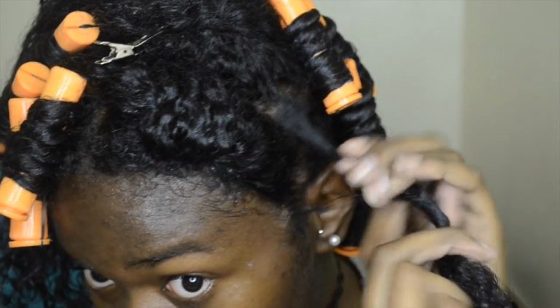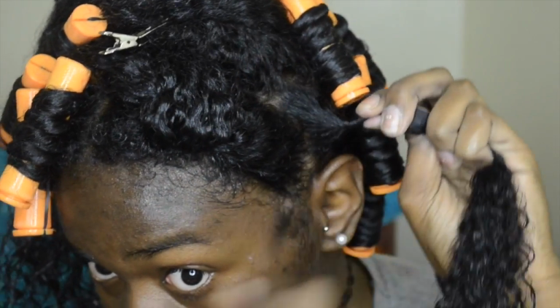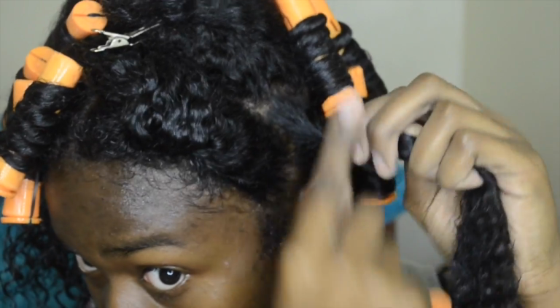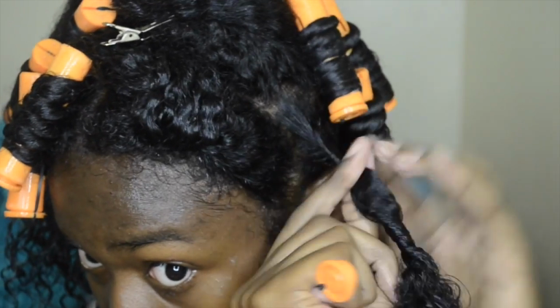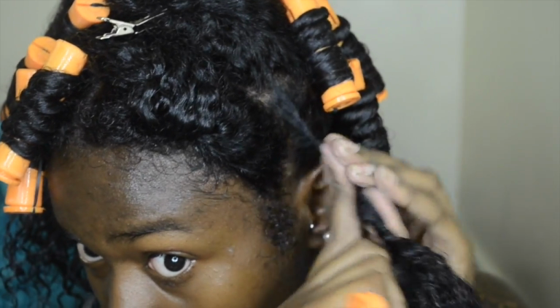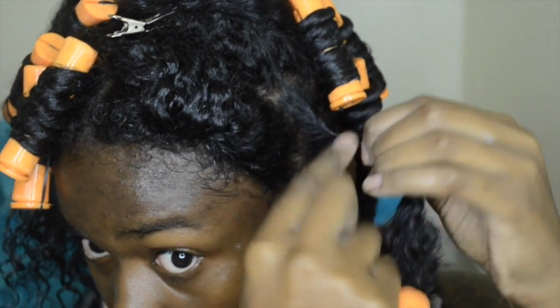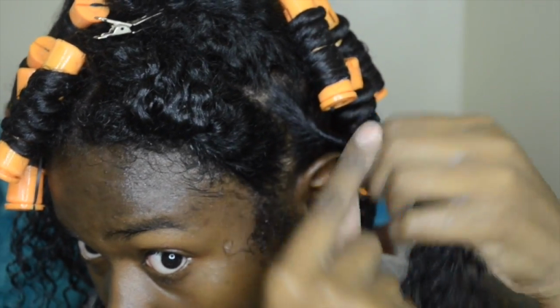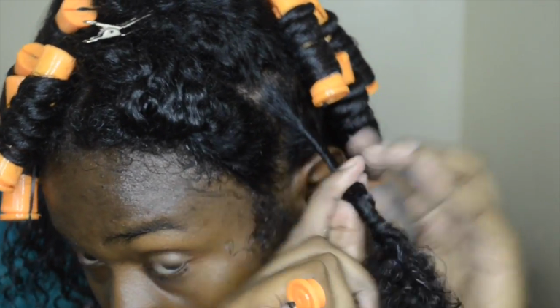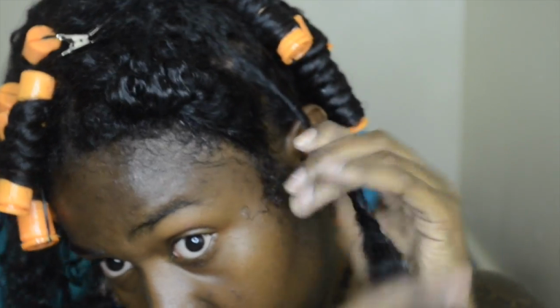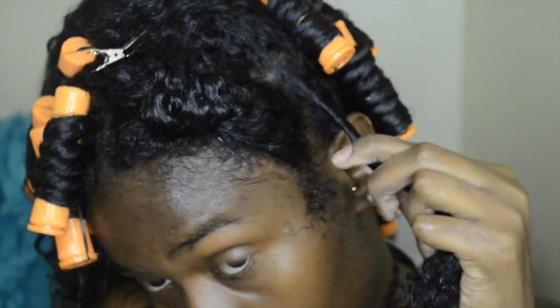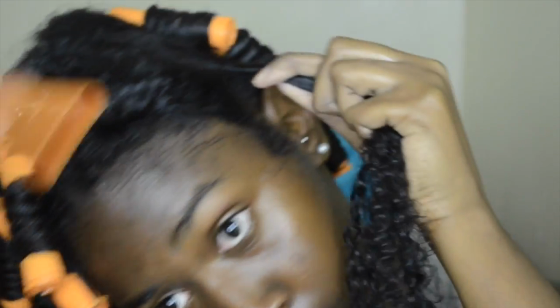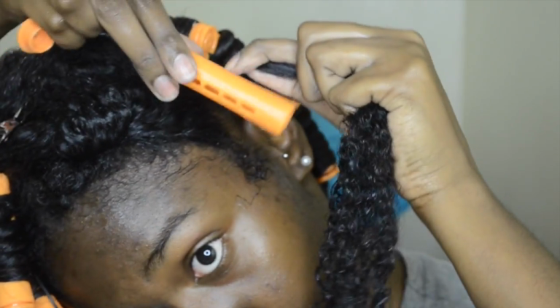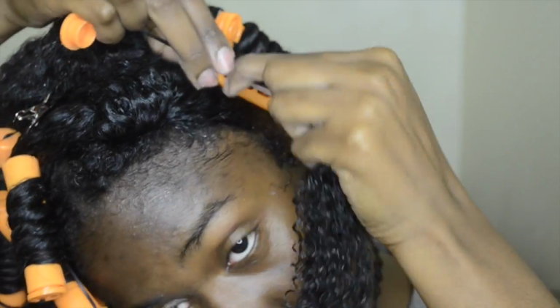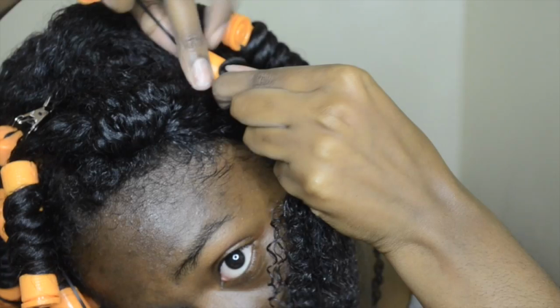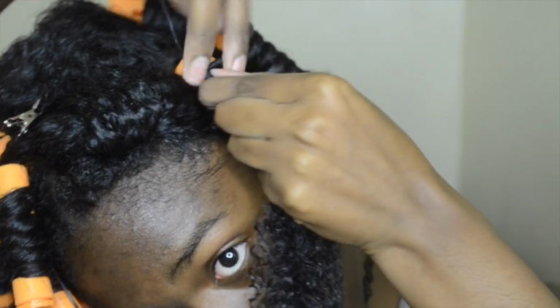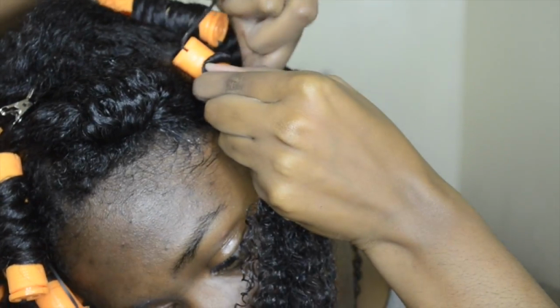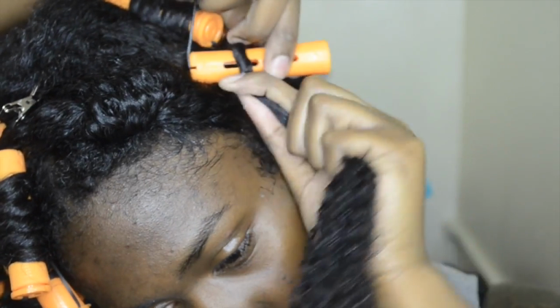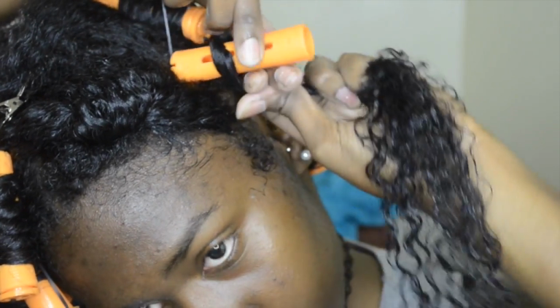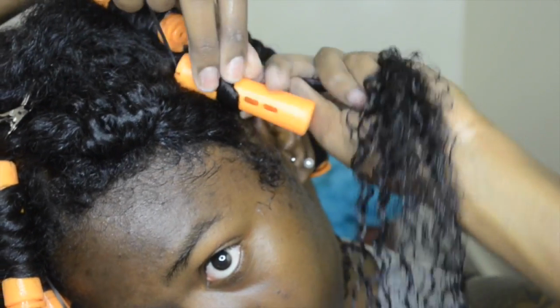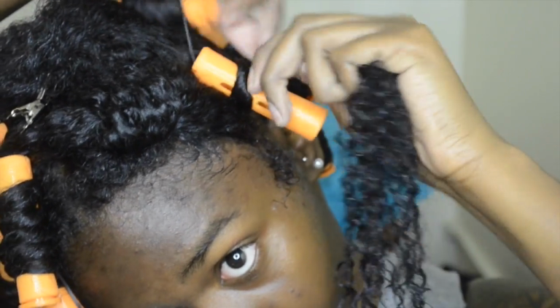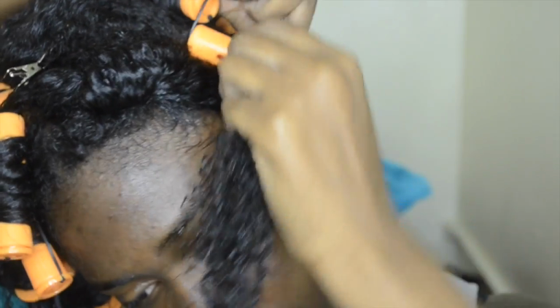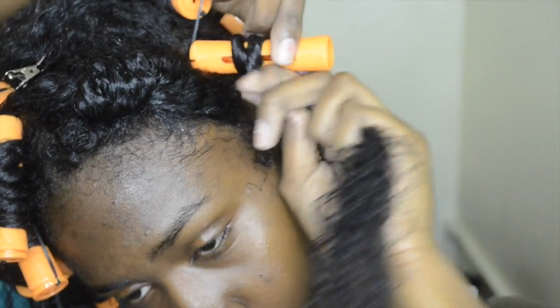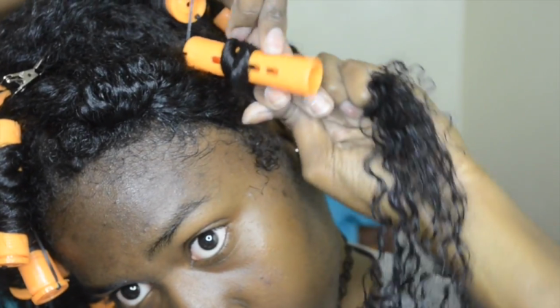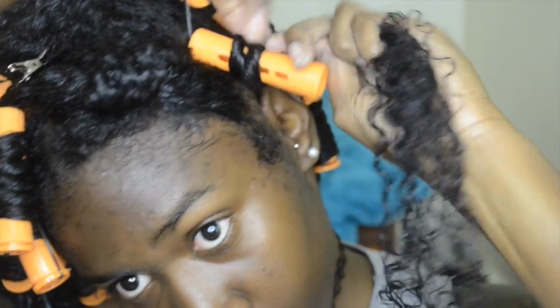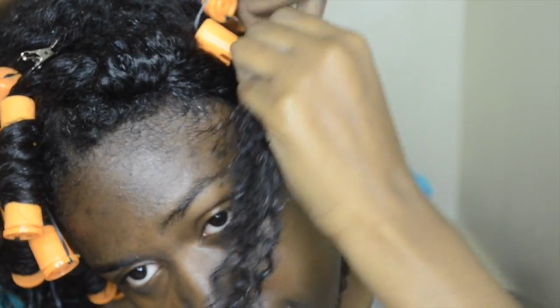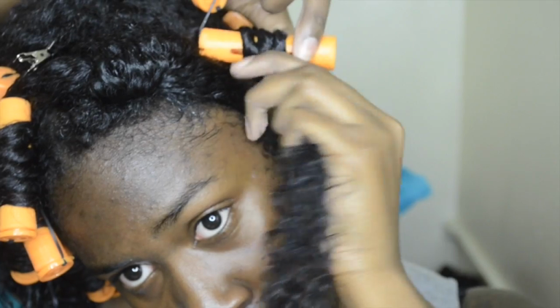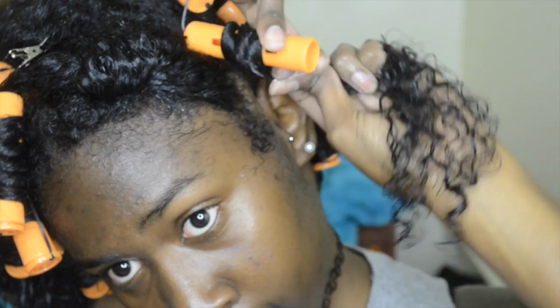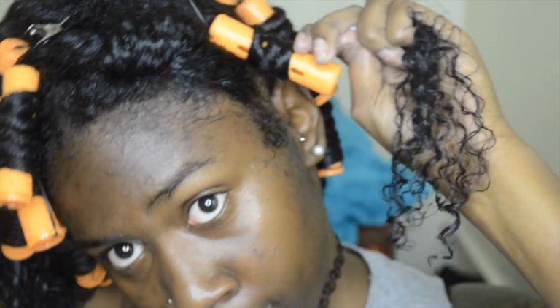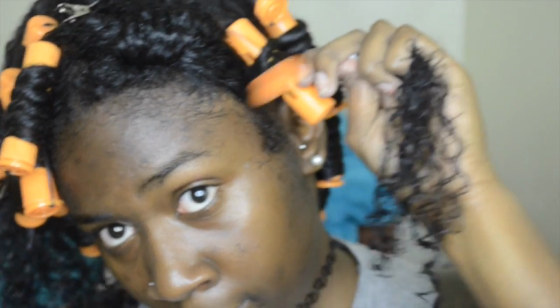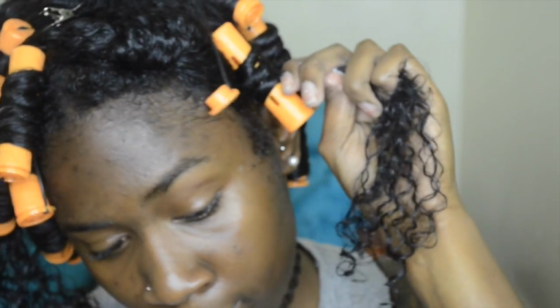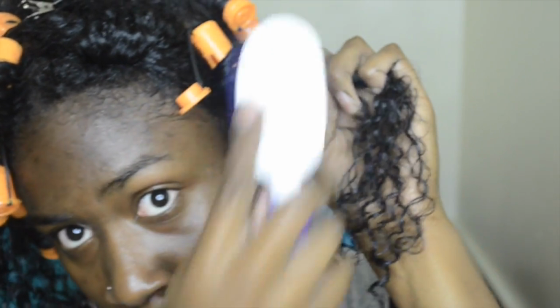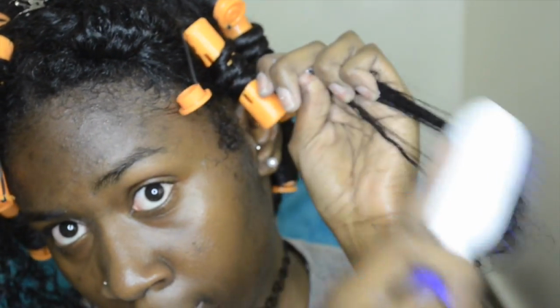Everybody's technique is different, but for the look that I like, I'm going to start twisting at the root. Then I'm going to take the rod and begin to twist and wrap around the rod. I'm going to do this in normal speed so you guys can get the gist of what I'm doing, and then I'll speed it up.